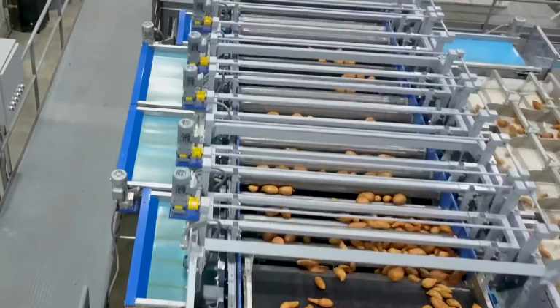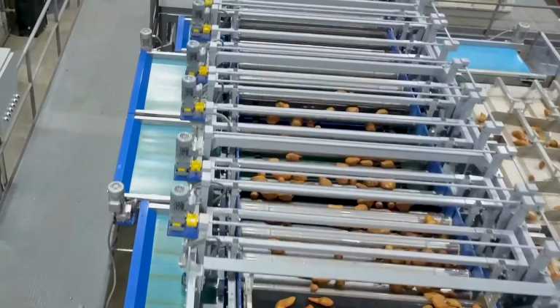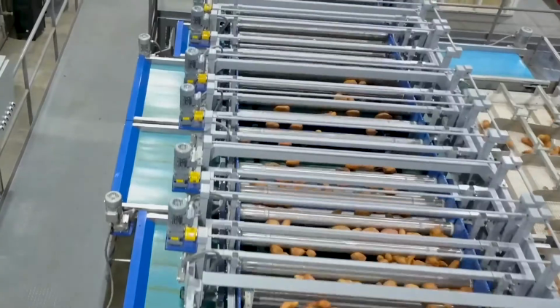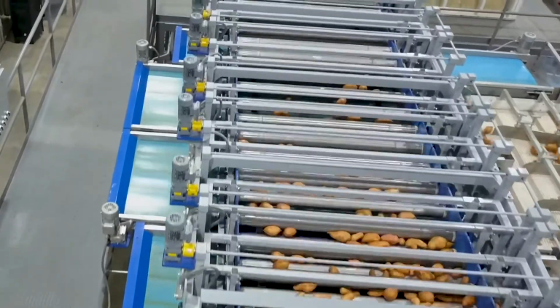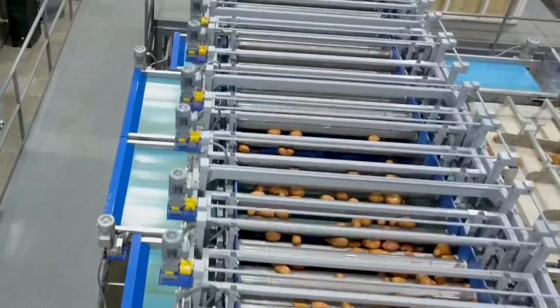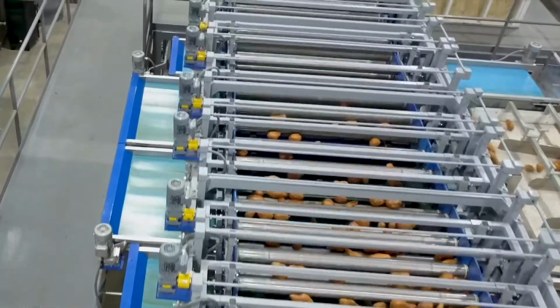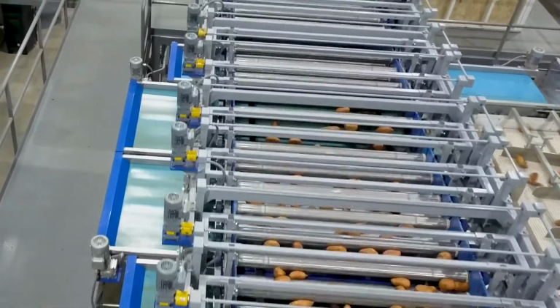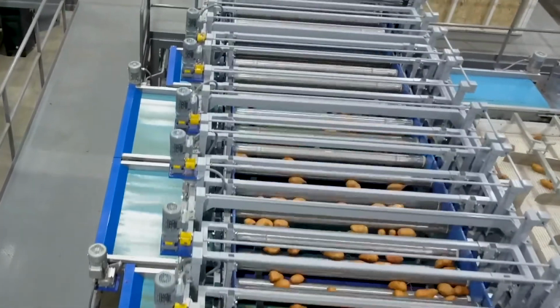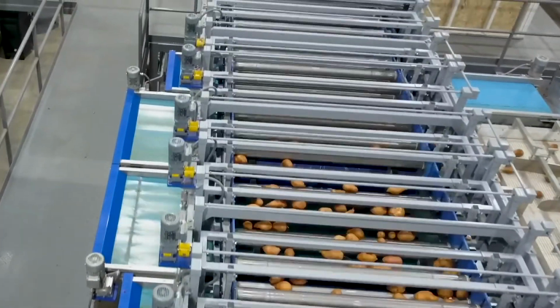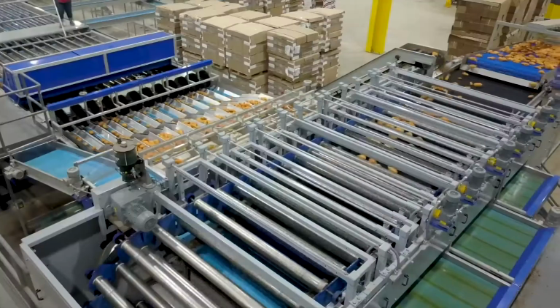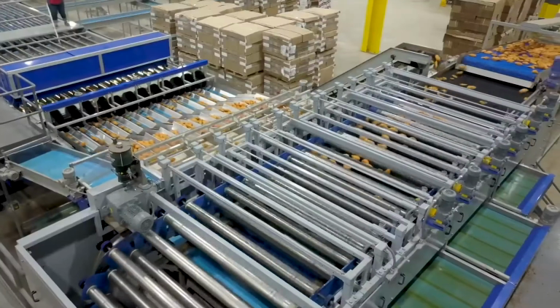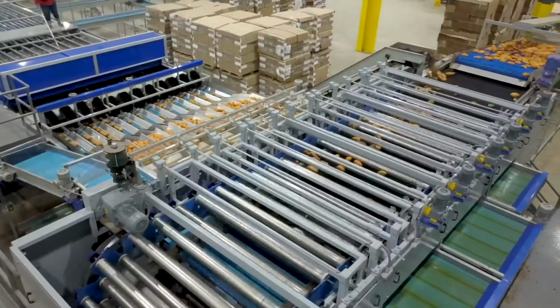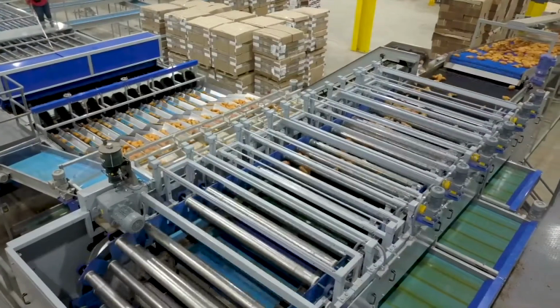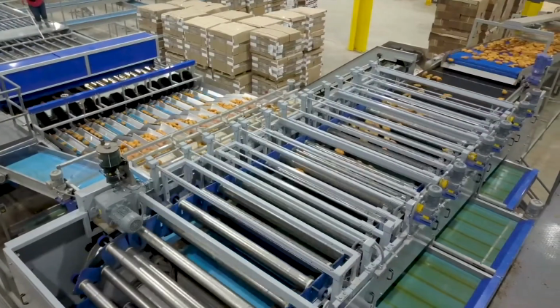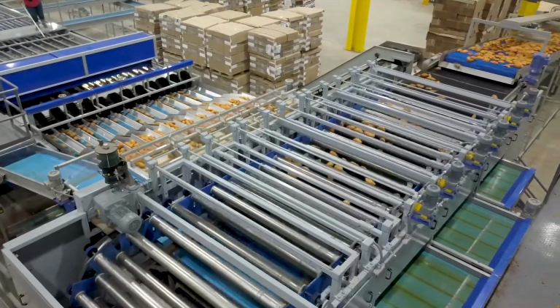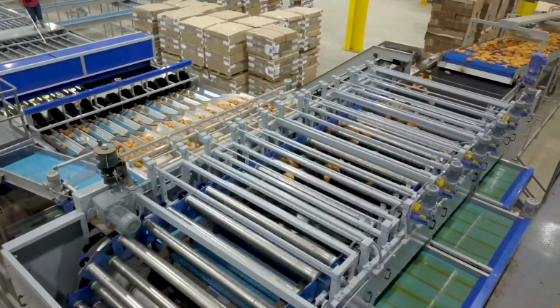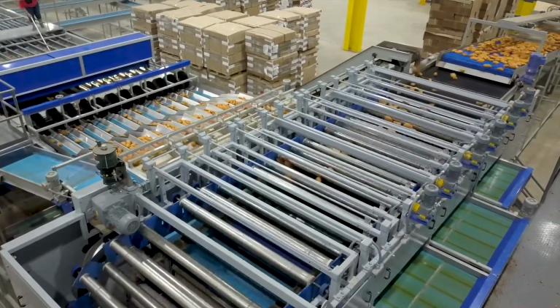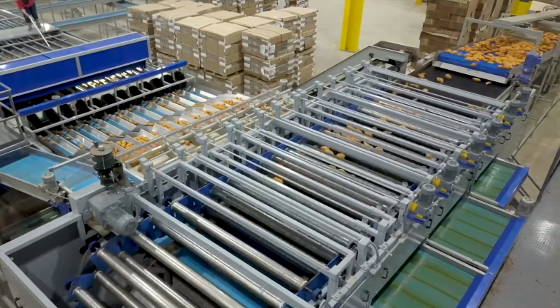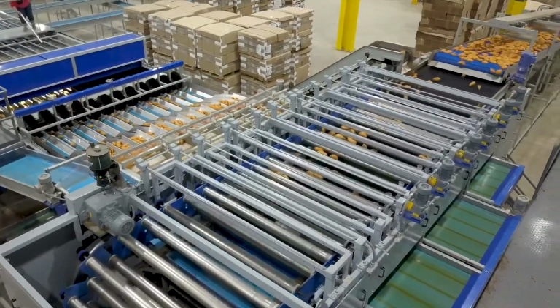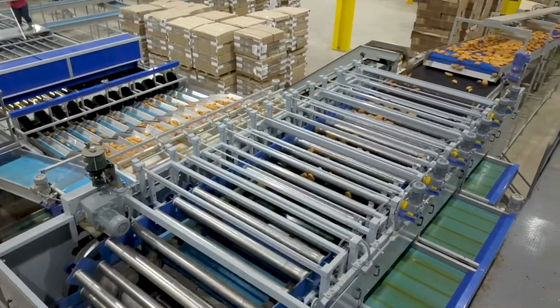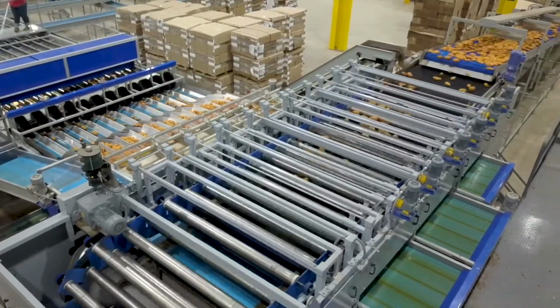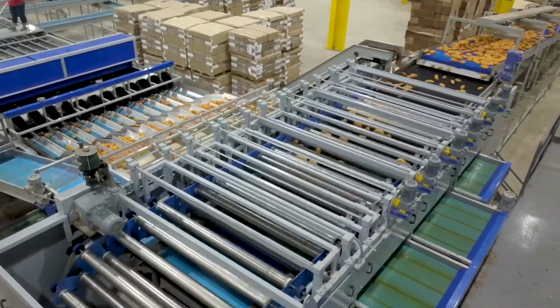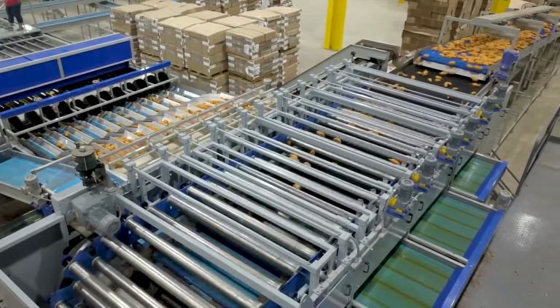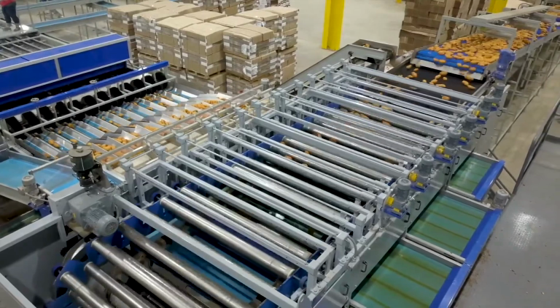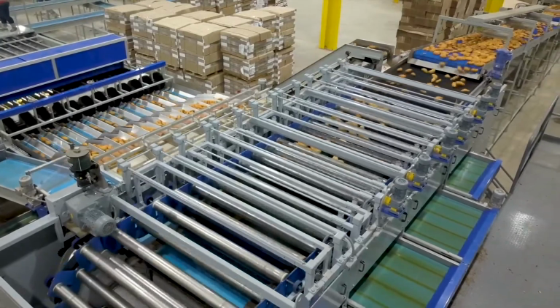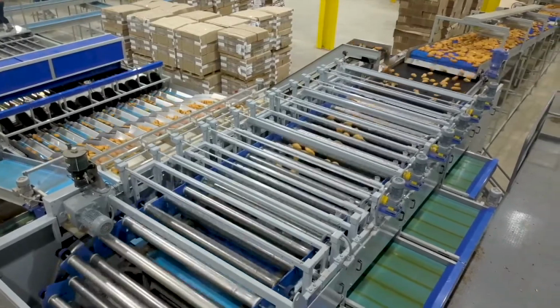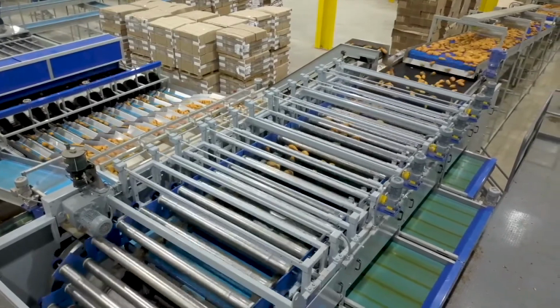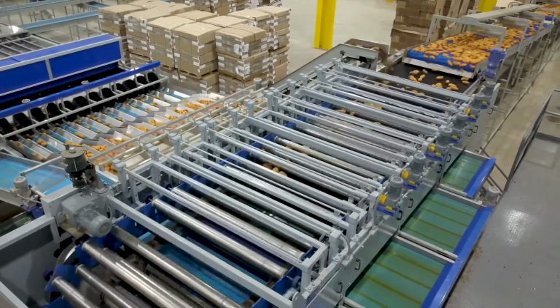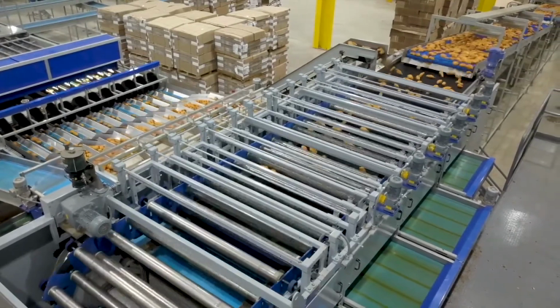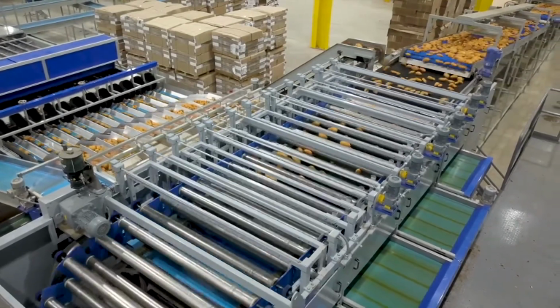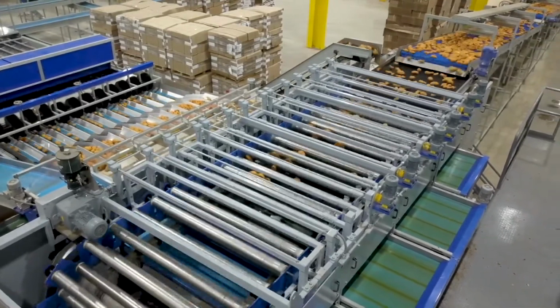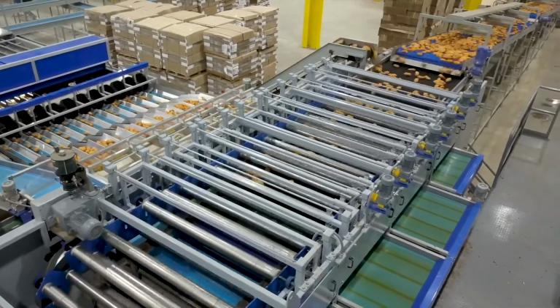ID Technology also integrates with our x-ray offerings, giving you the ability to weed out bad products early and sort good products faster.